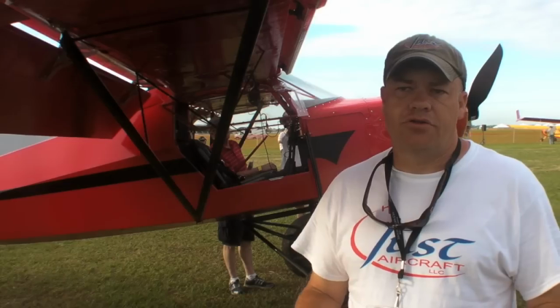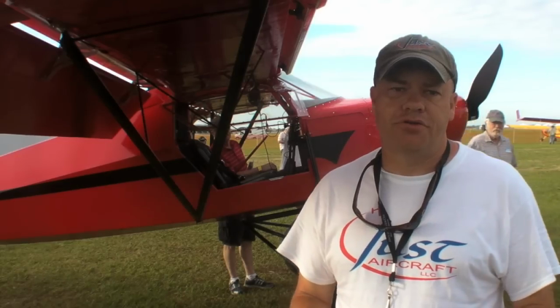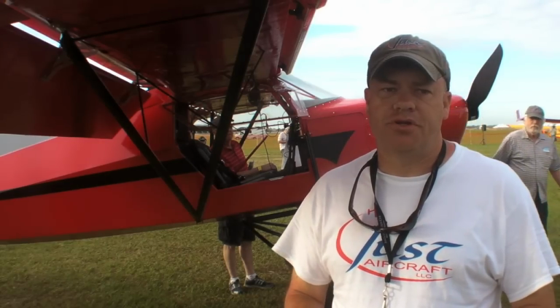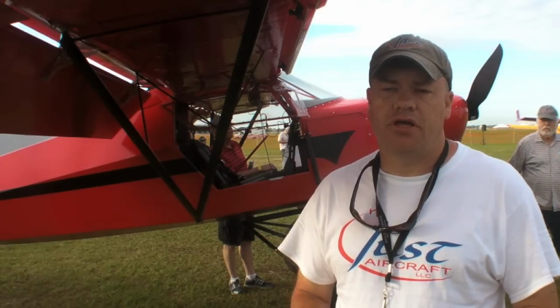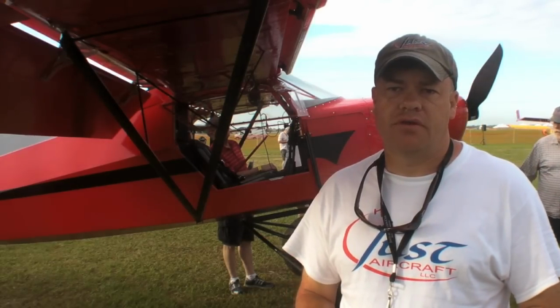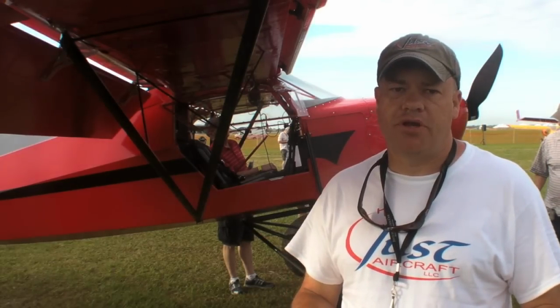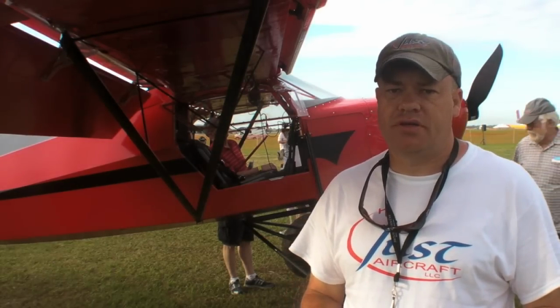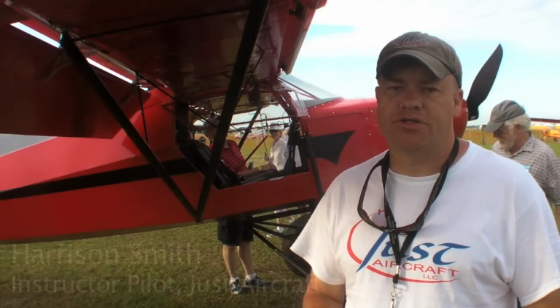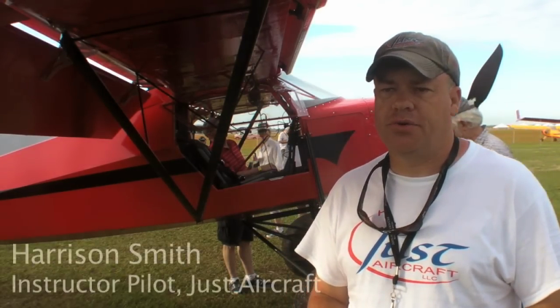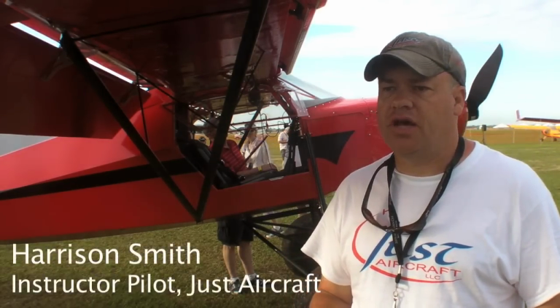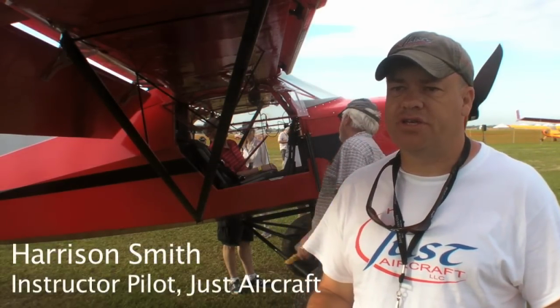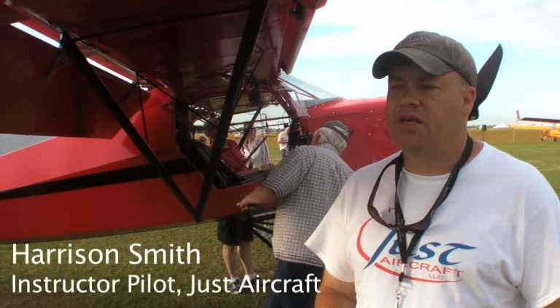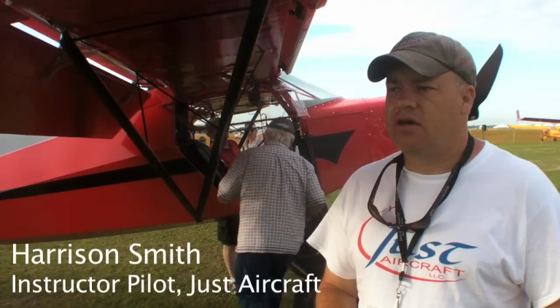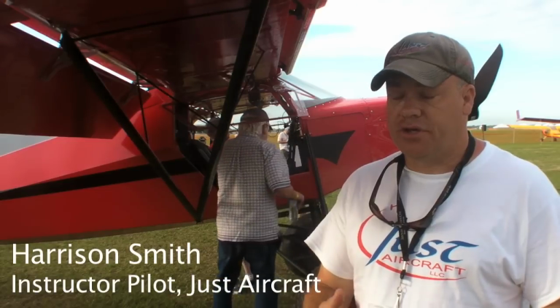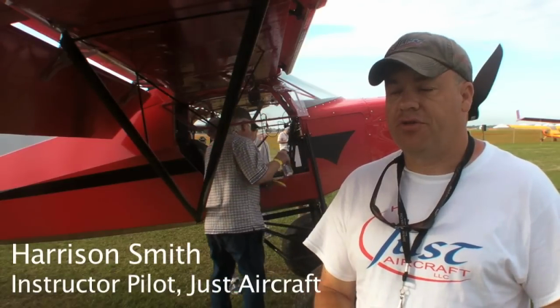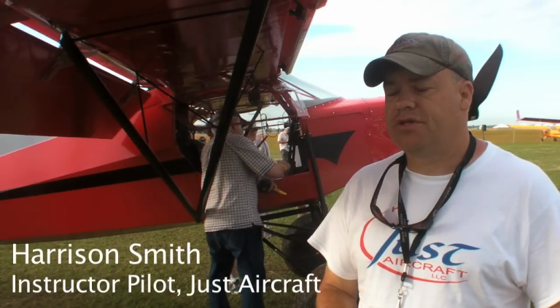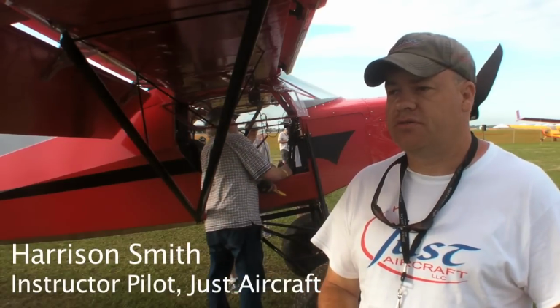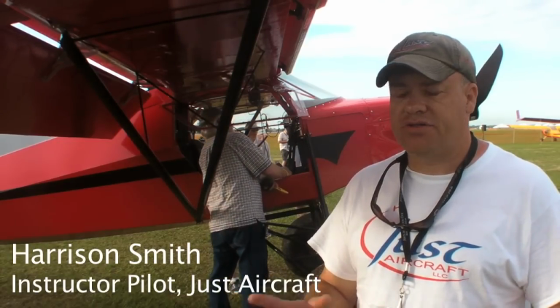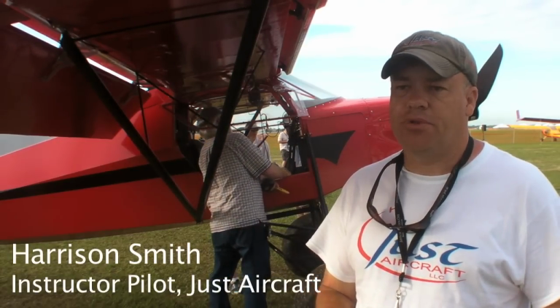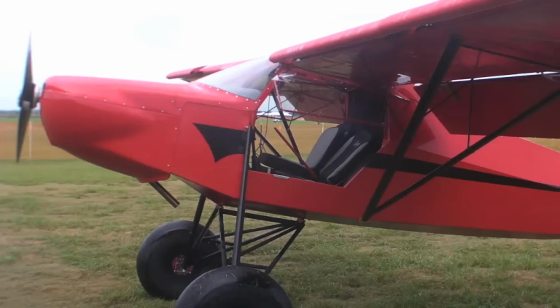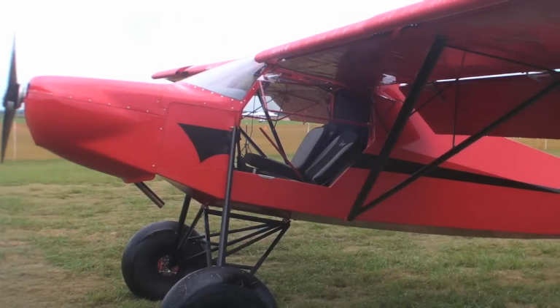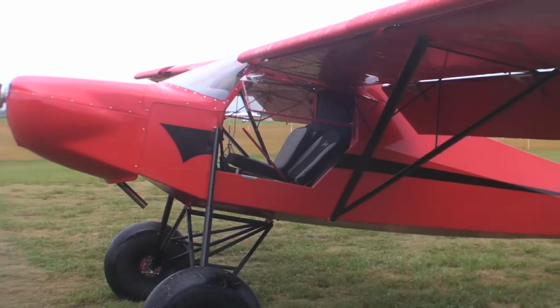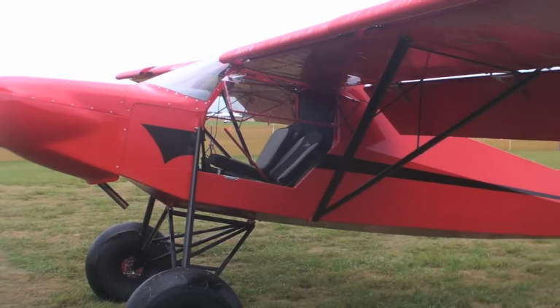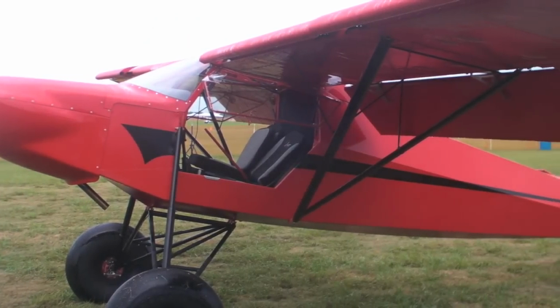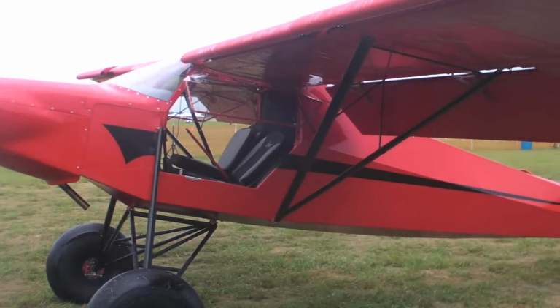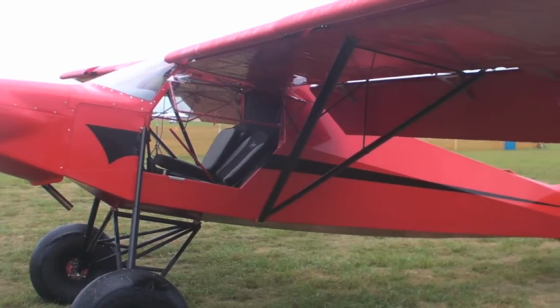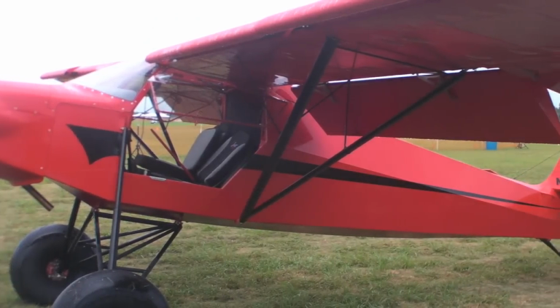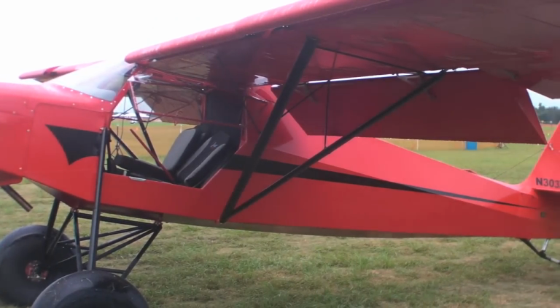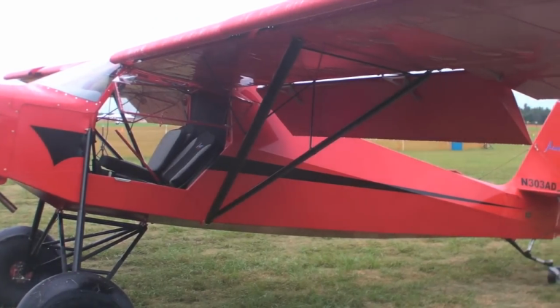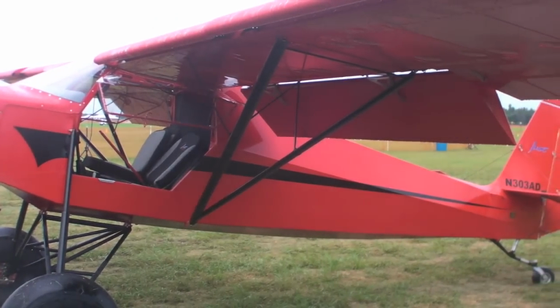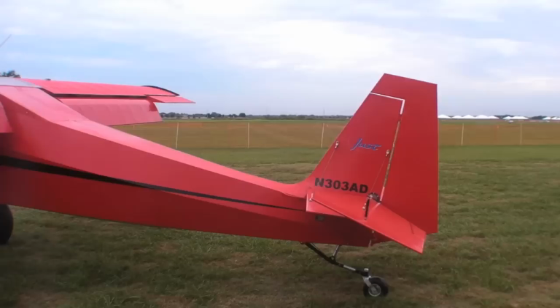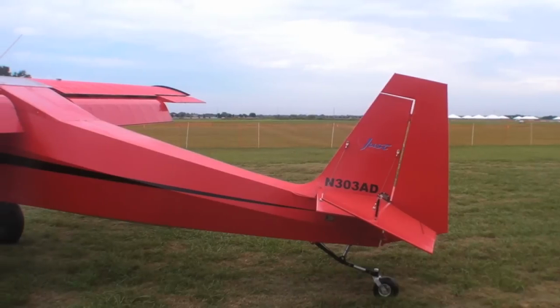Our traditional Superstole accommodates the 100 horsepower 912 and 914, which is 115 horsepower — an outstanding airplane we introduced about two years ago. It features a slatted wing, Fowler flap, and spoiler options.